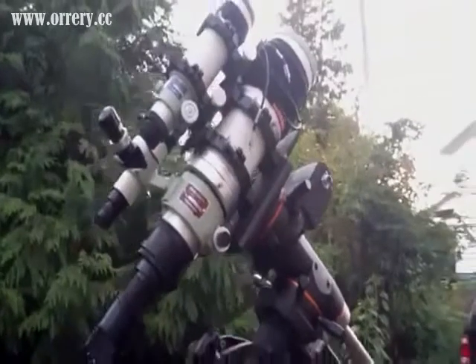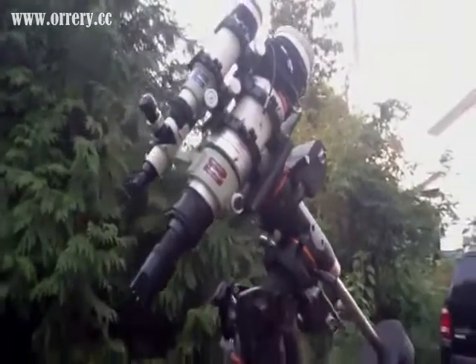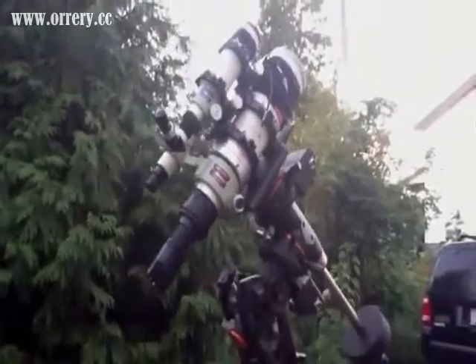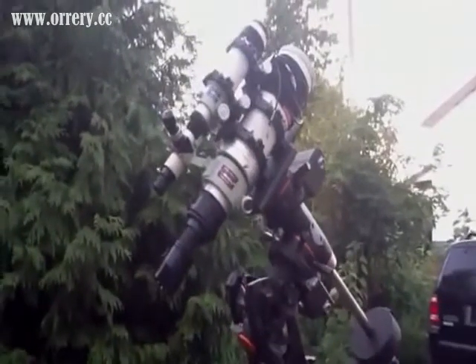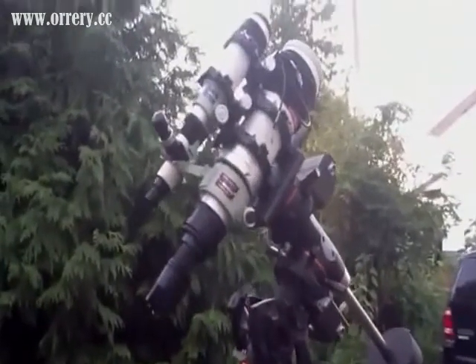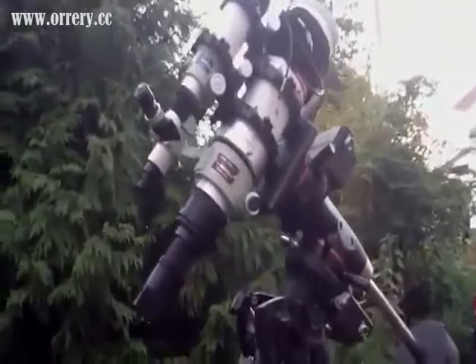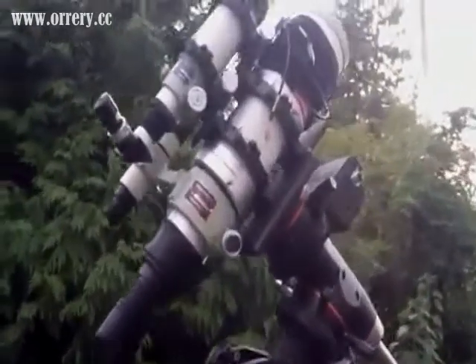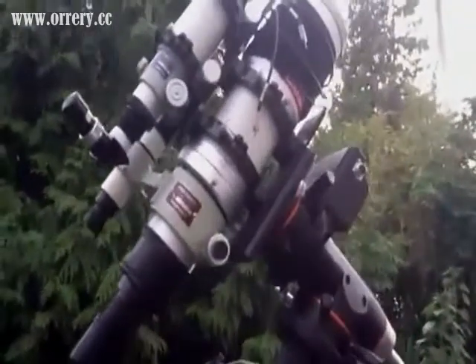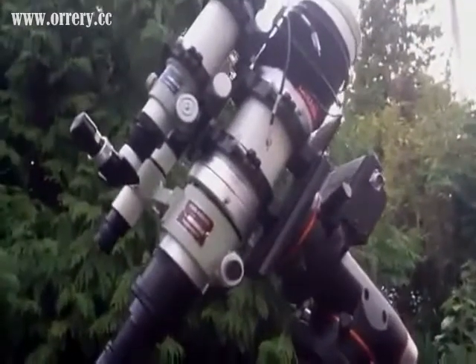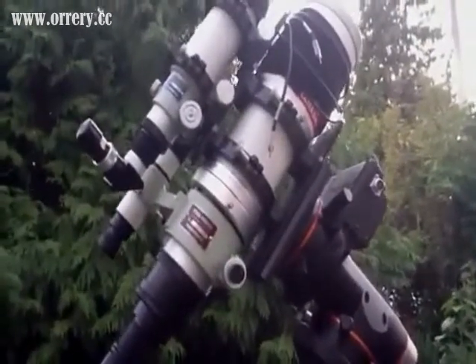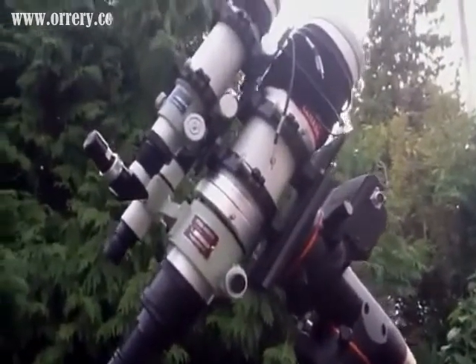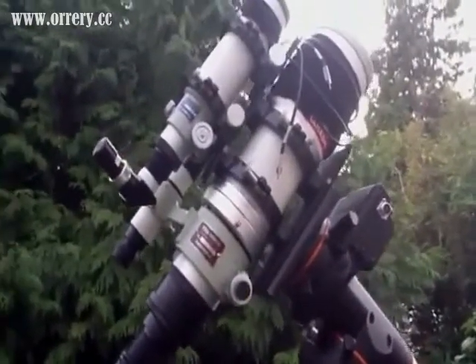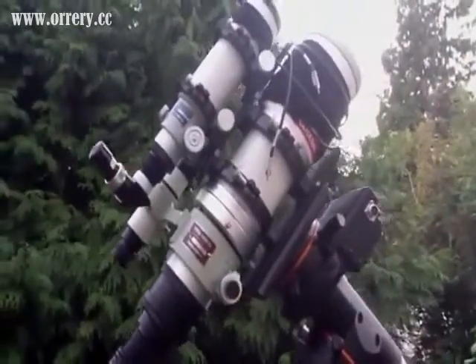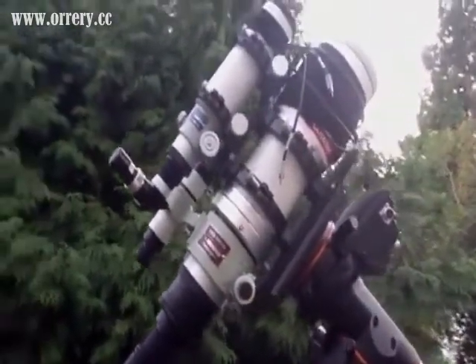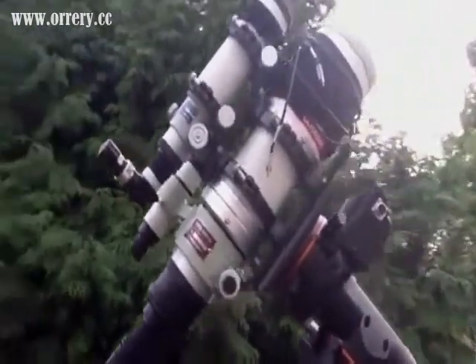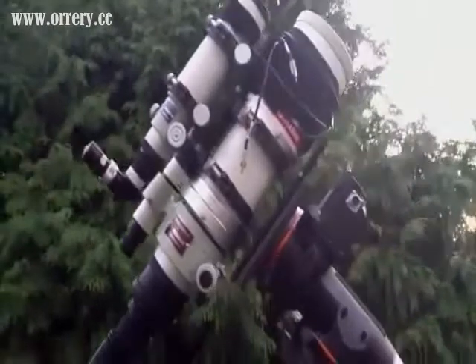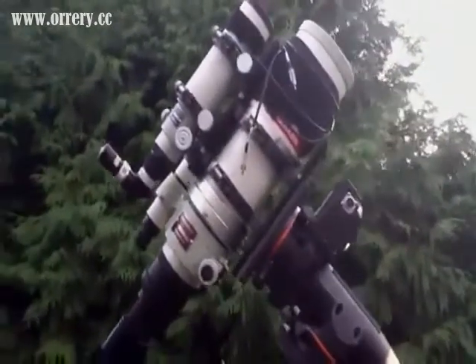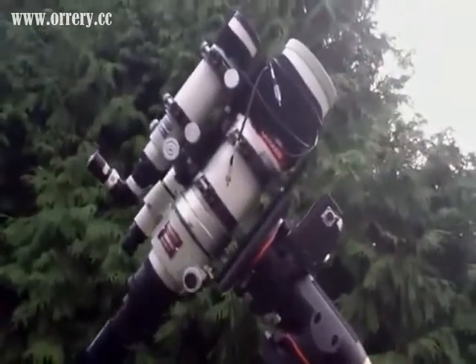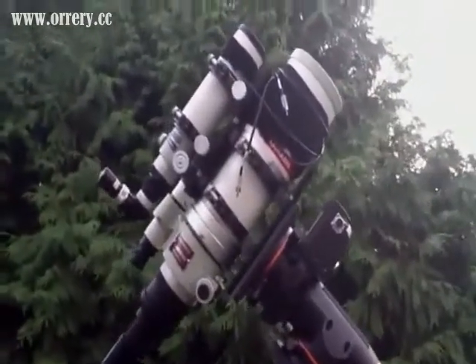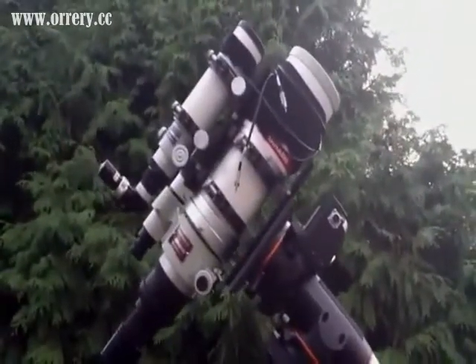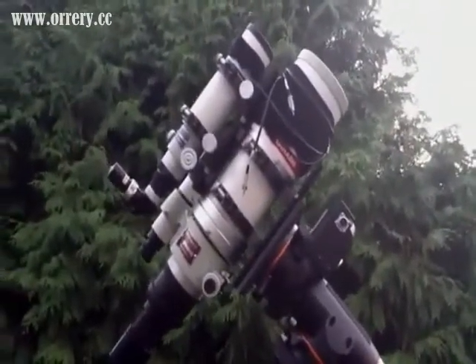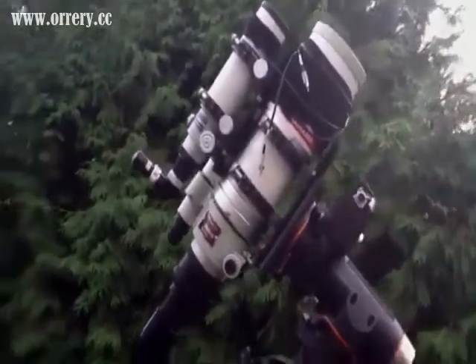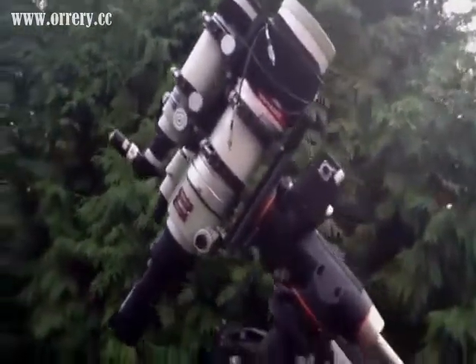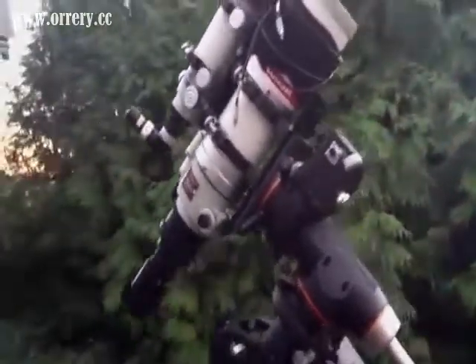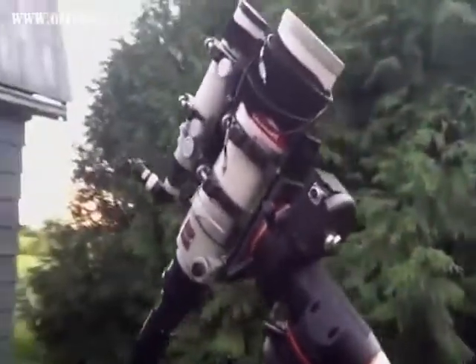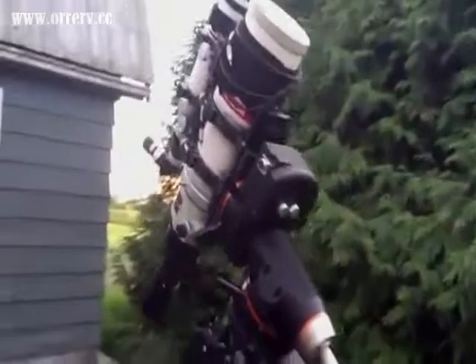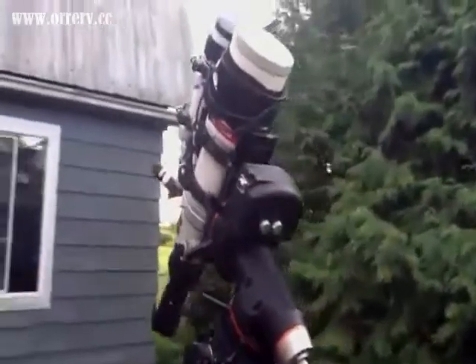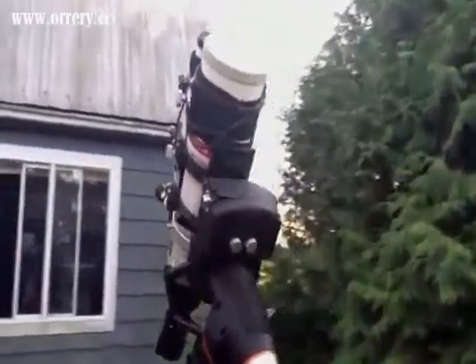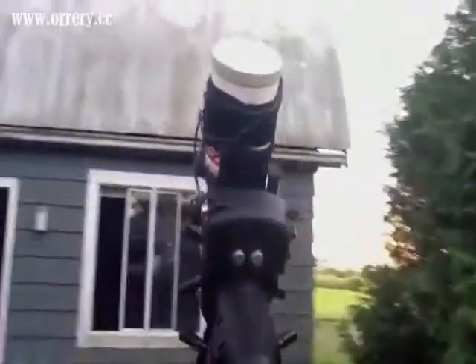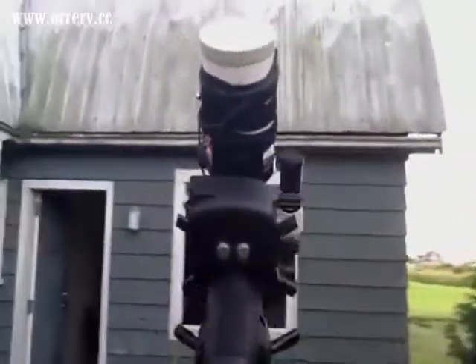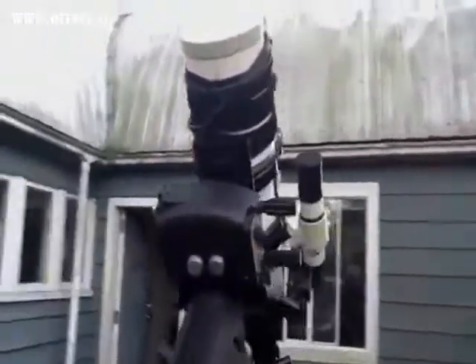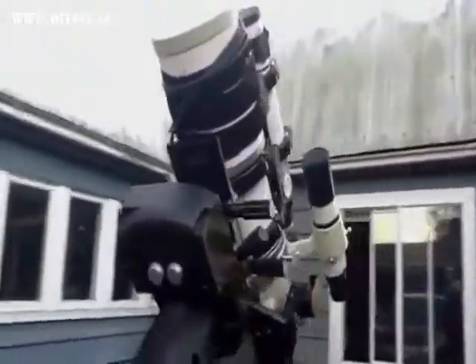So here's the telescope. It's a Takahashi FSQ106ED. It's a refractor — a very high-quality apochromatic flat-field refractor. It produces extremely high-quality images and wide-field frame images.